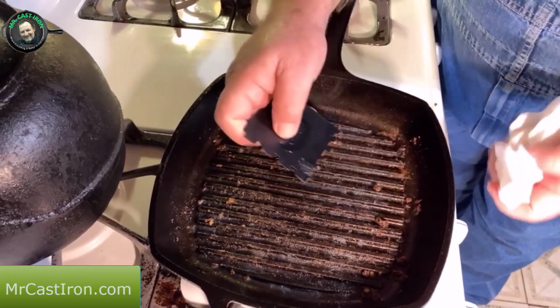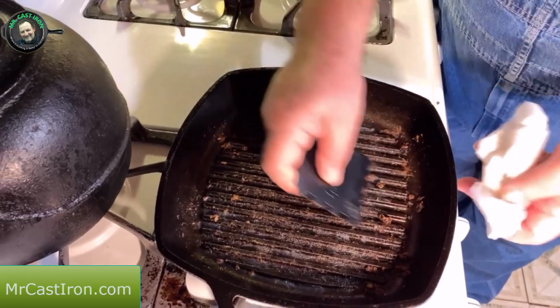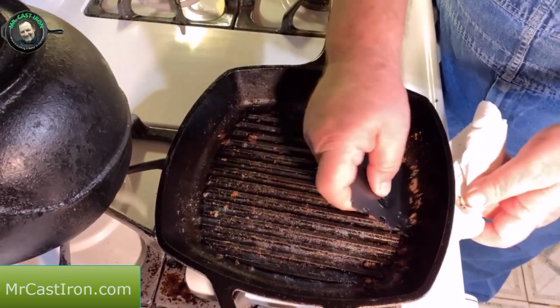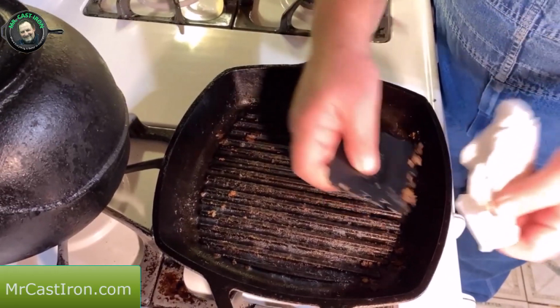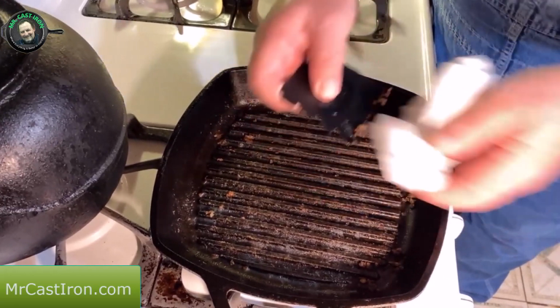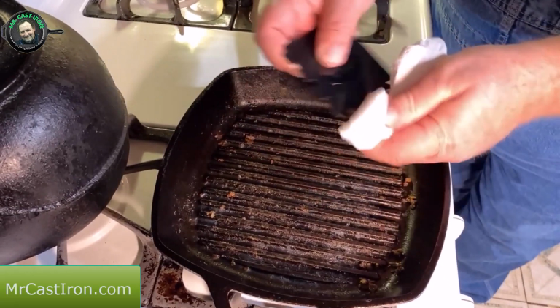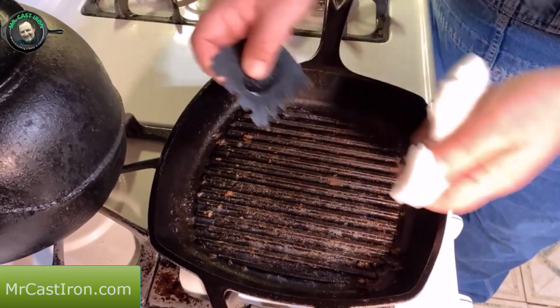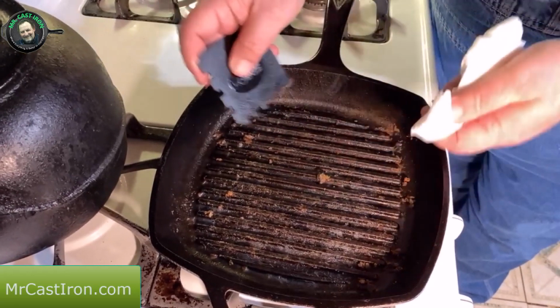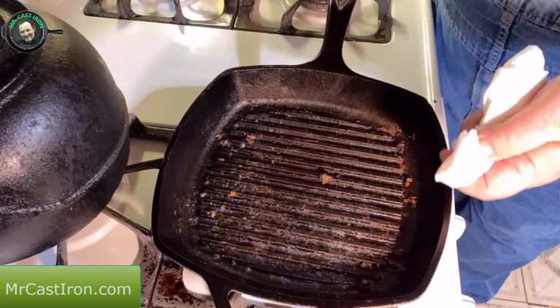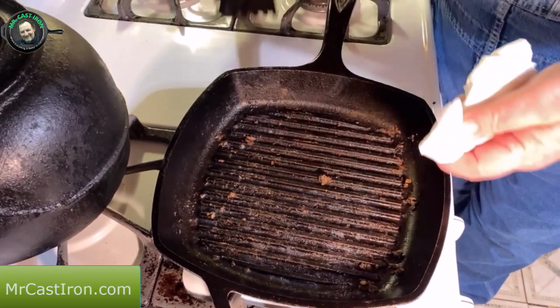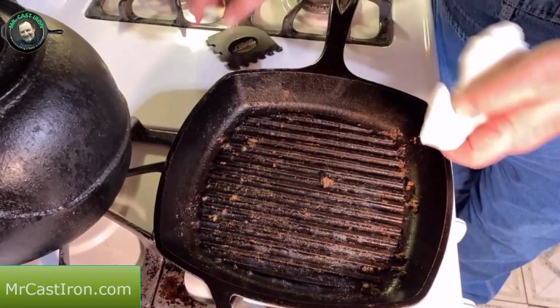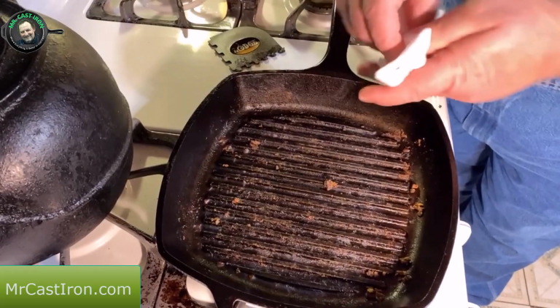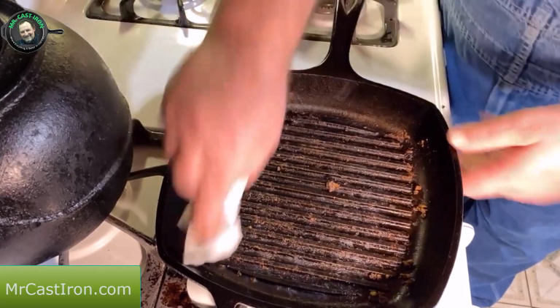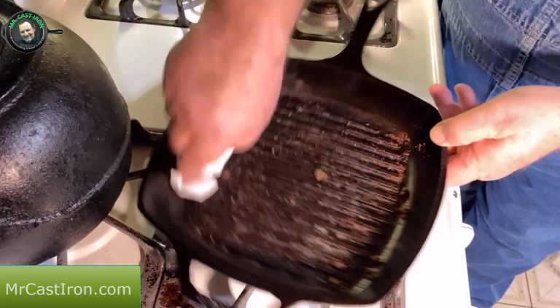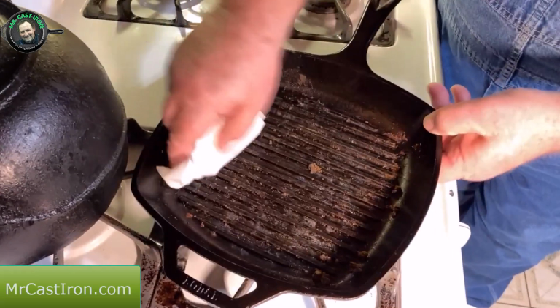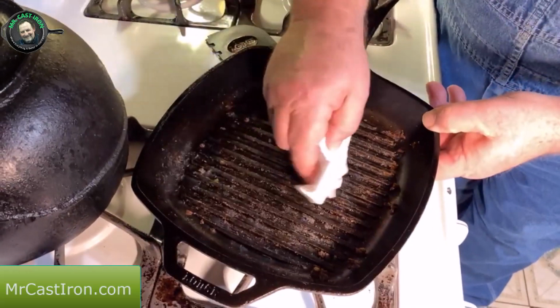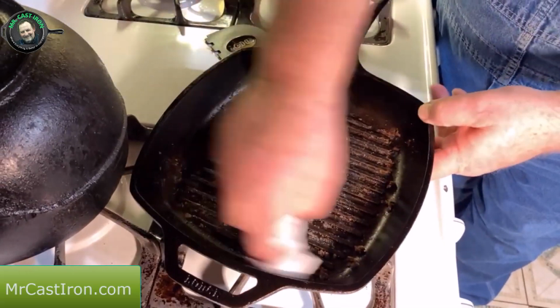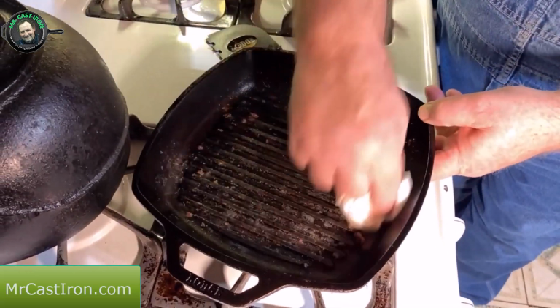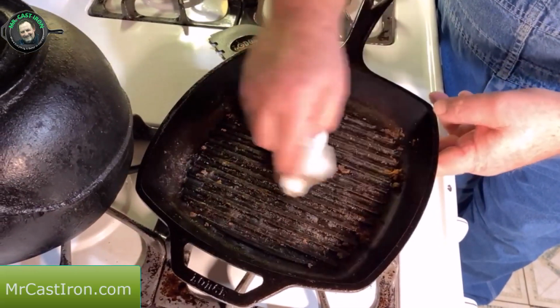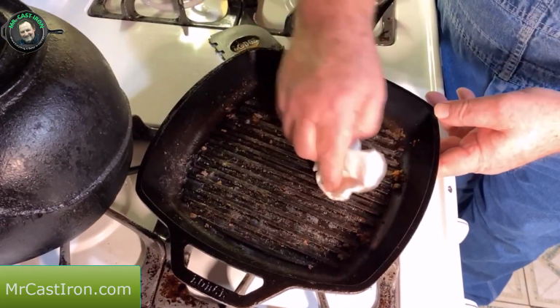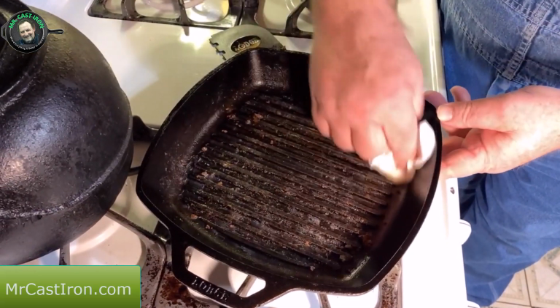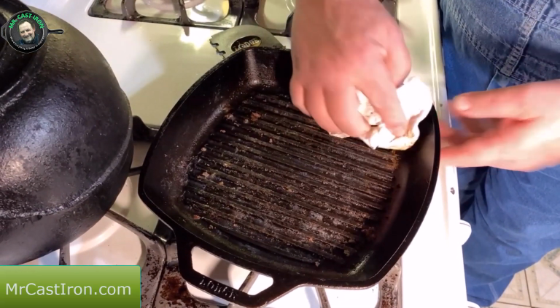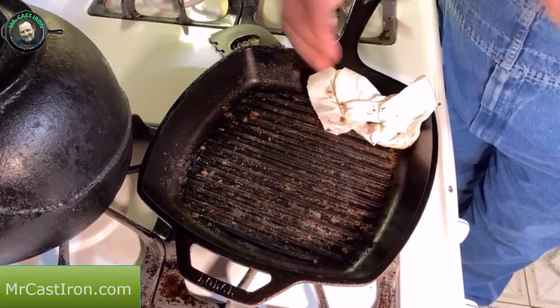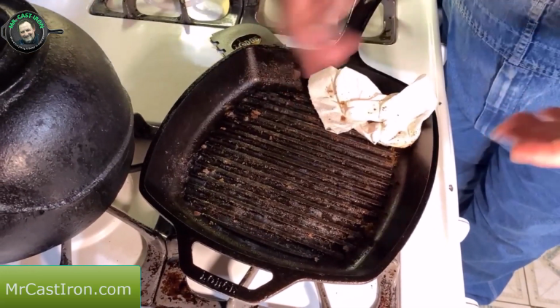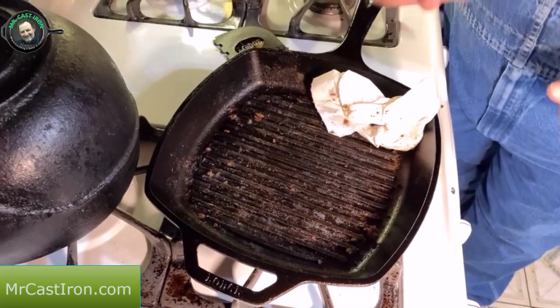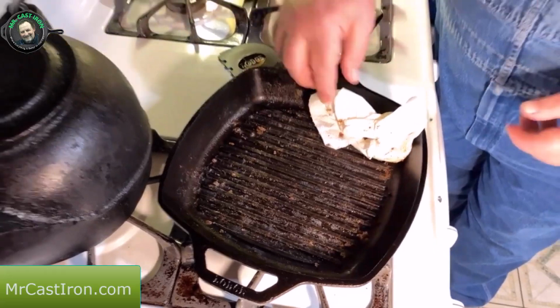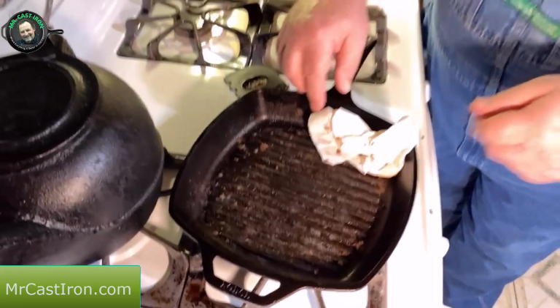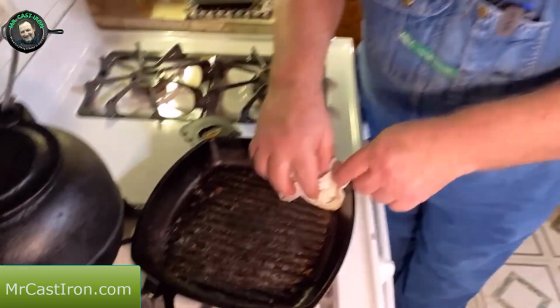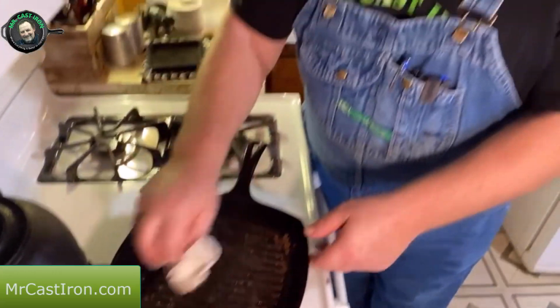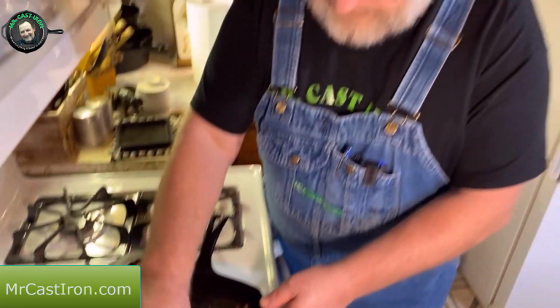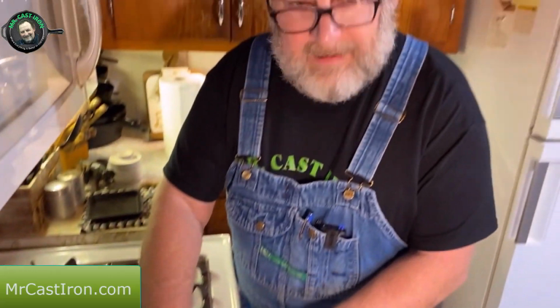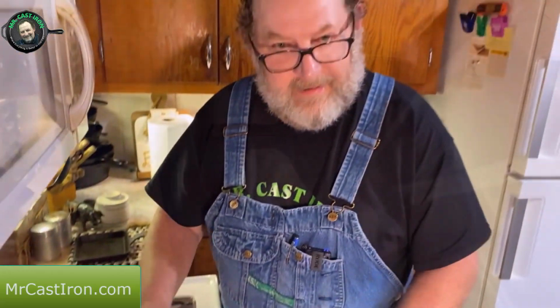What you want to do is go ahead and get your excess burn-off pieces off of here, and we'll discard that in the trash can. And then next, I'm going to move over to the sink and show you how to clean this.